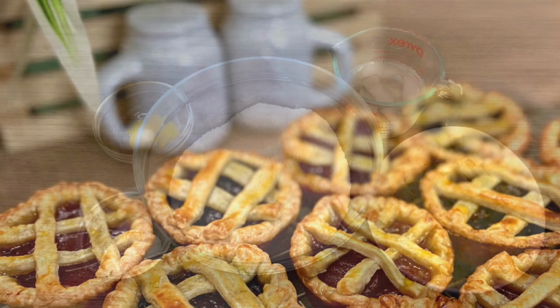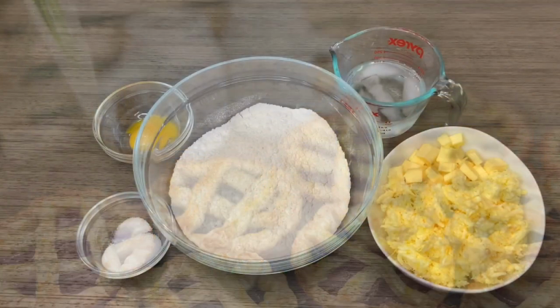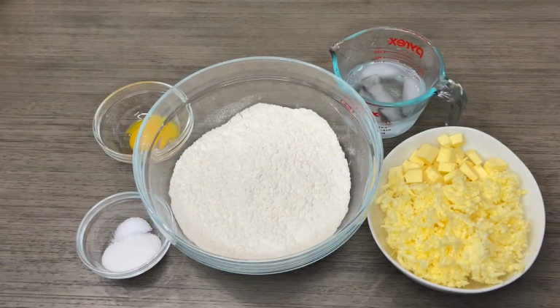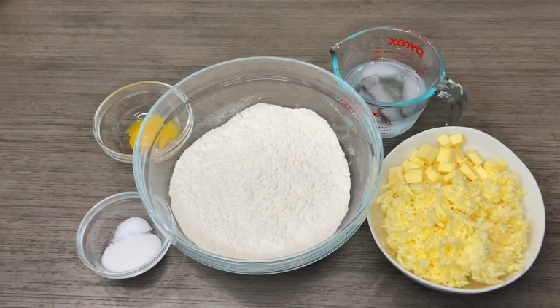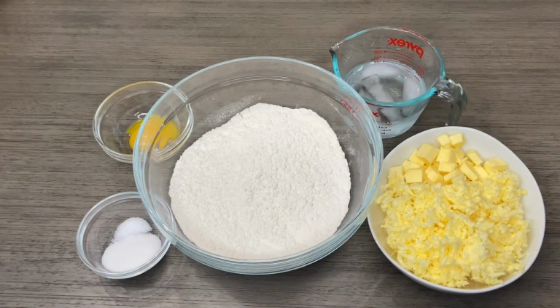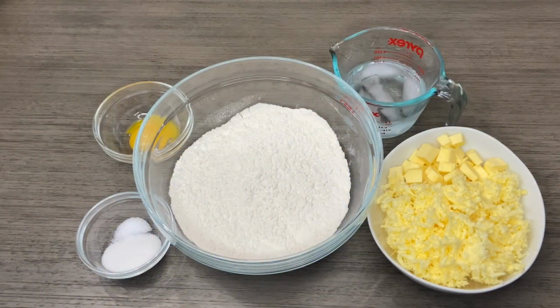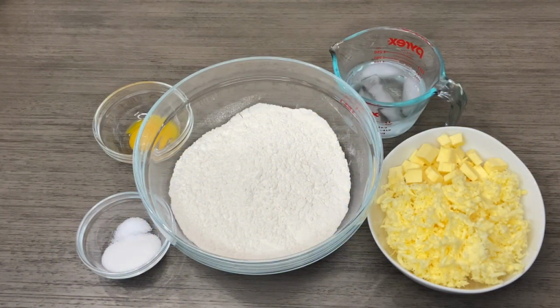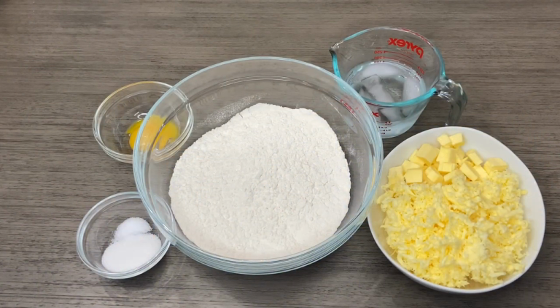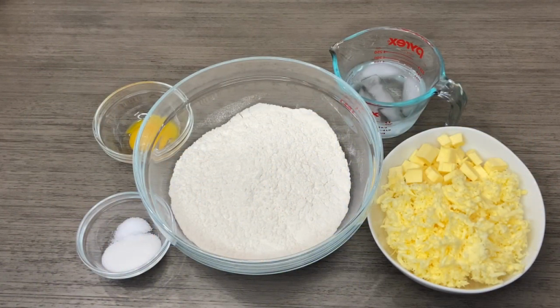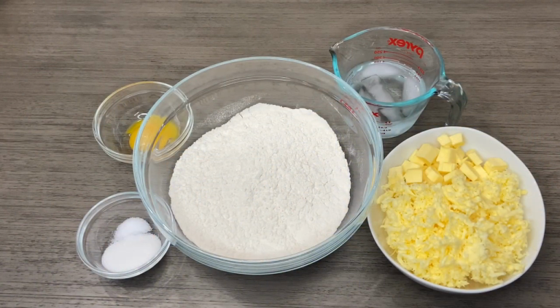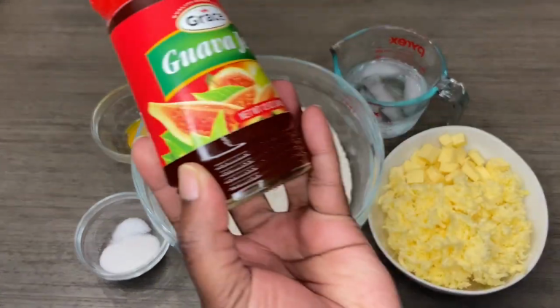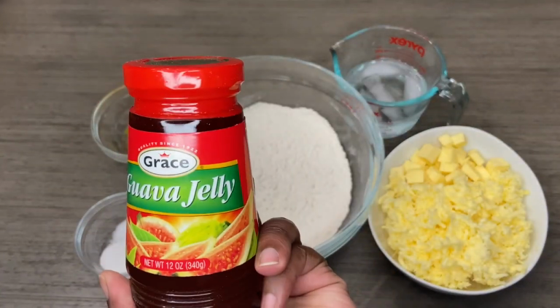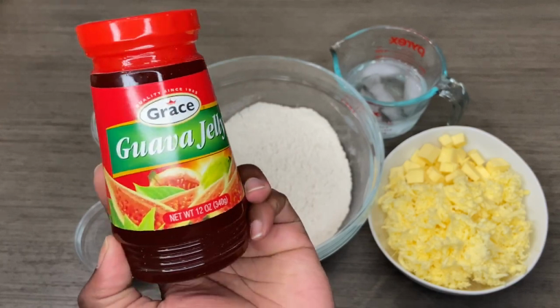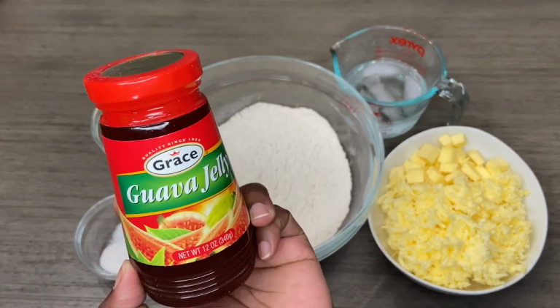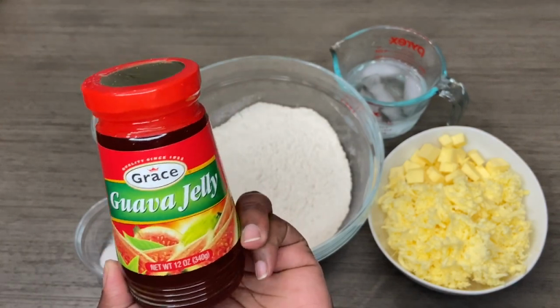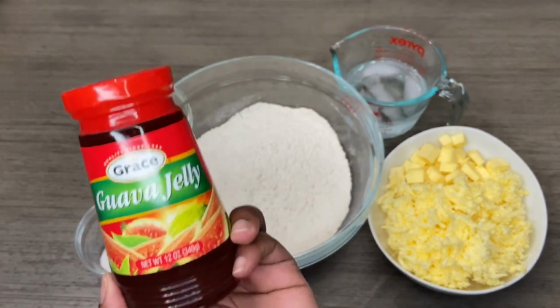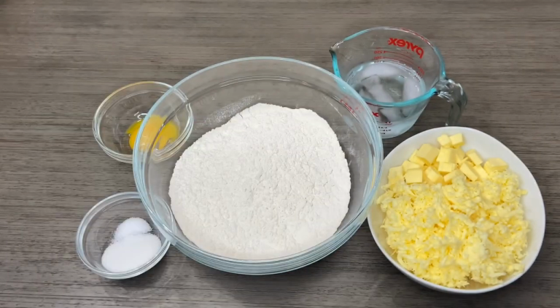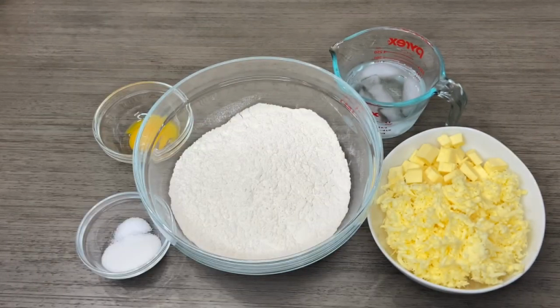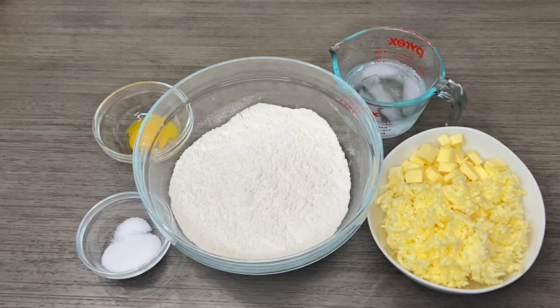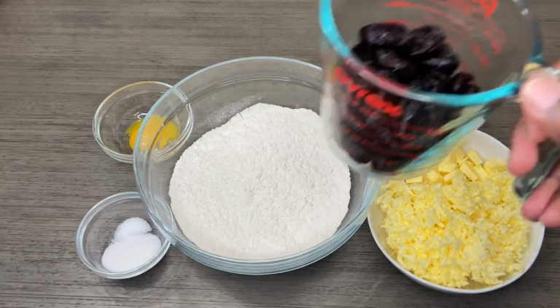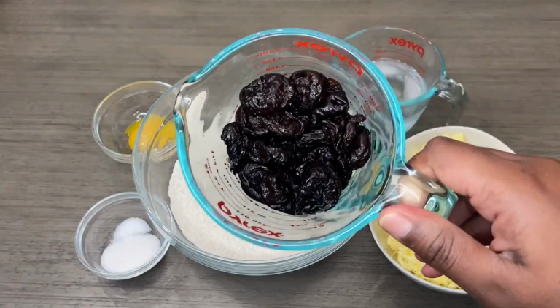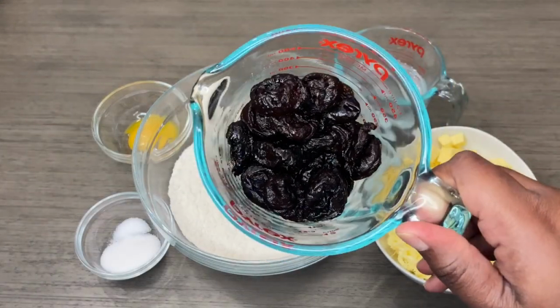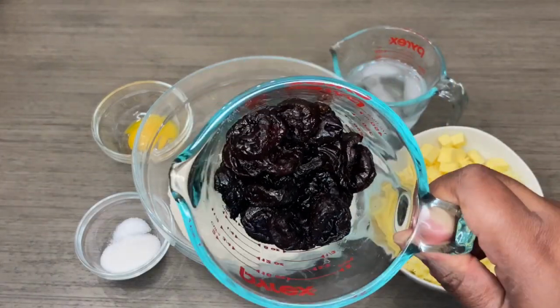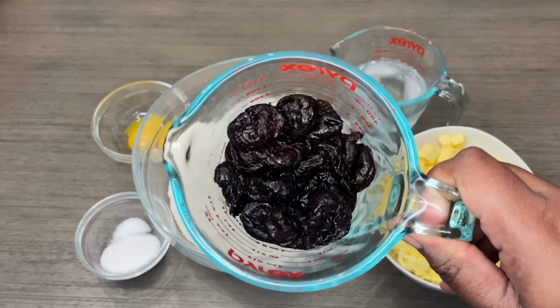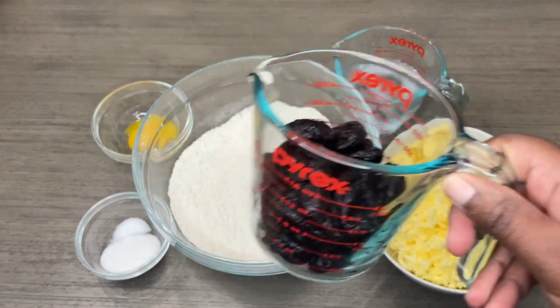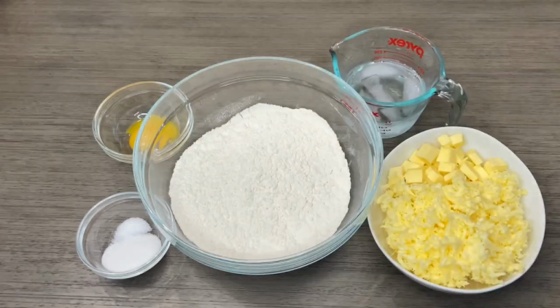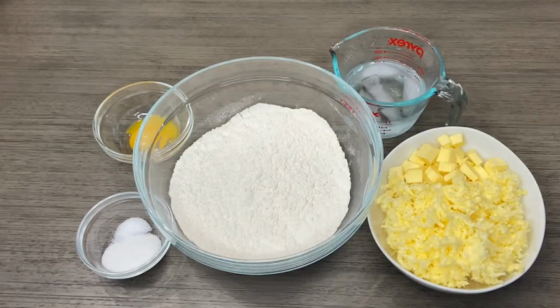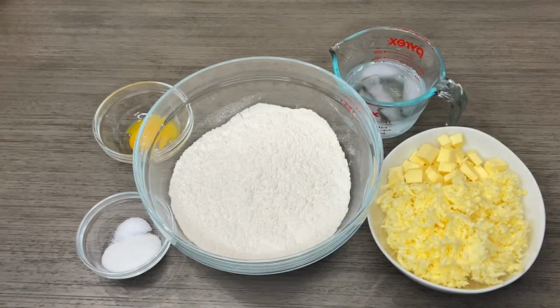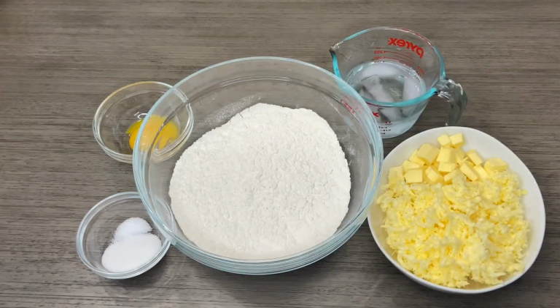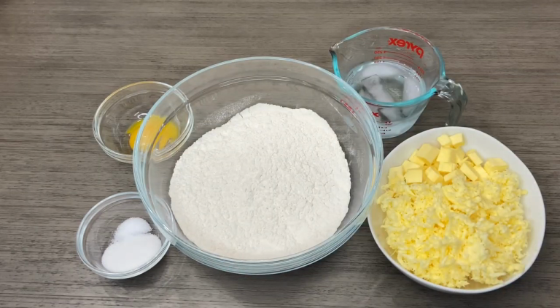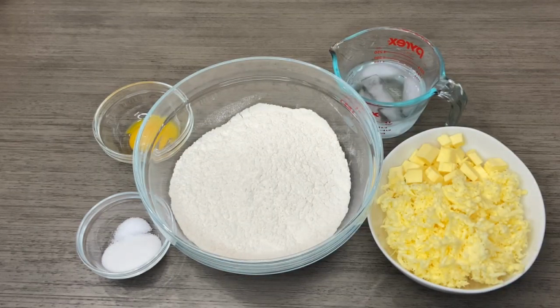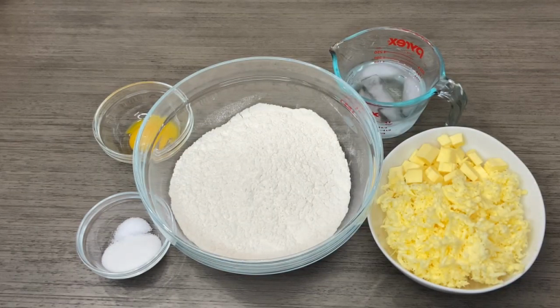Today I'm going to be doing some tarts — guava tarts and prune tarts. I have my grated guava jelly here and I have my prunes. So let's get the crust ready.